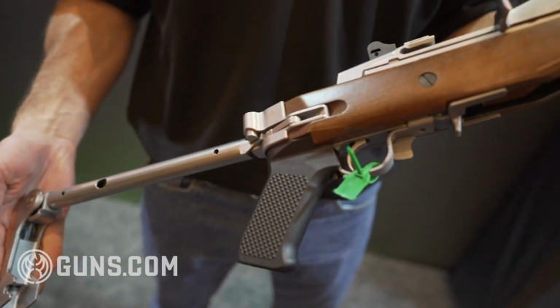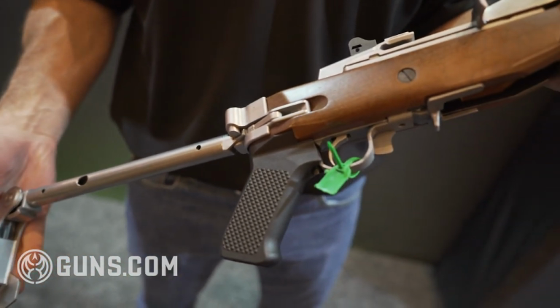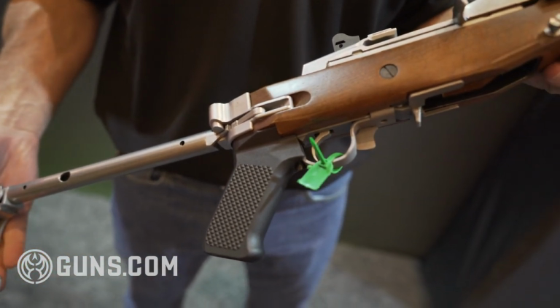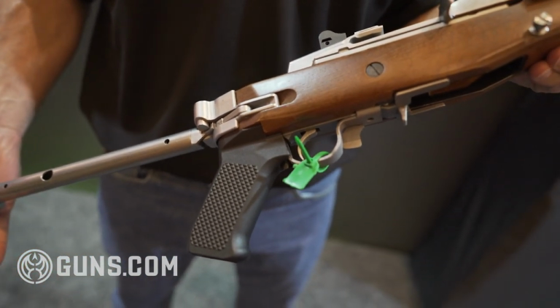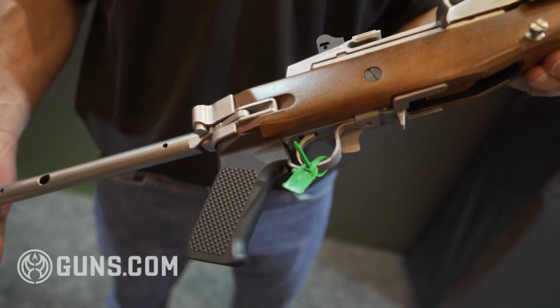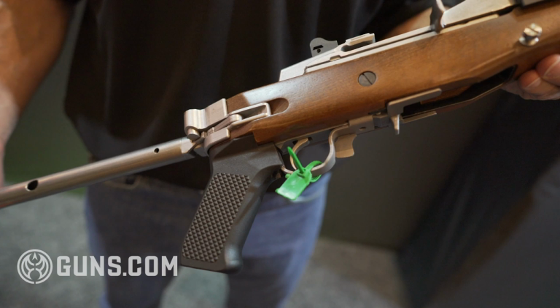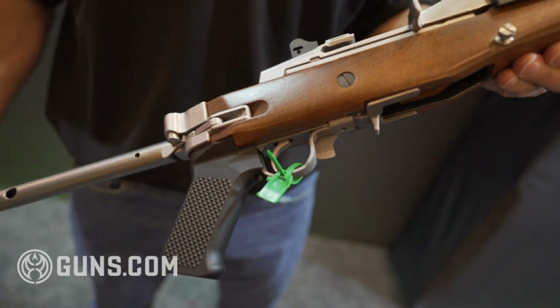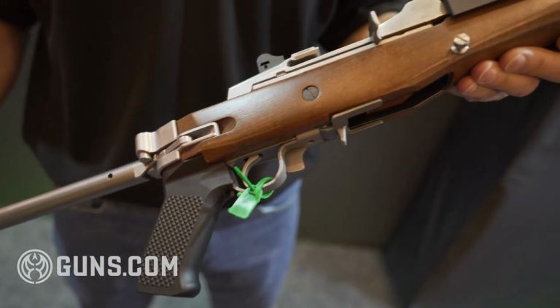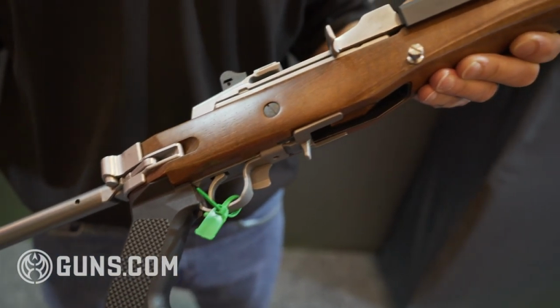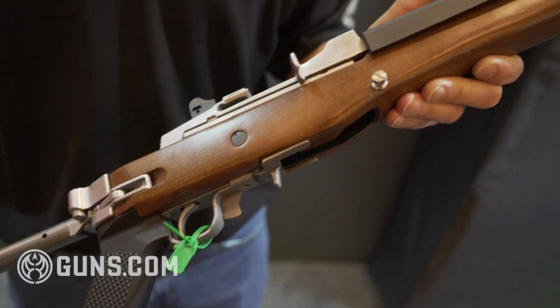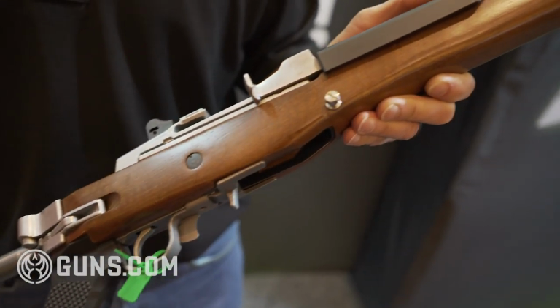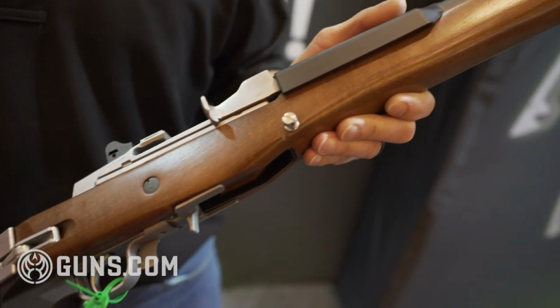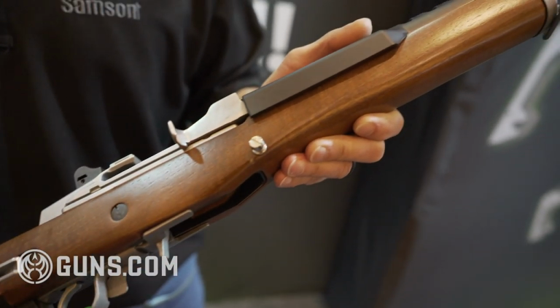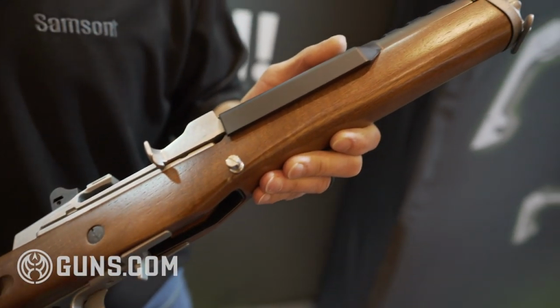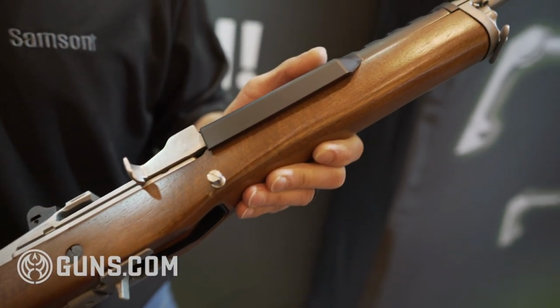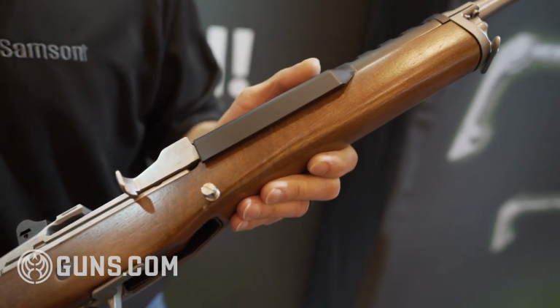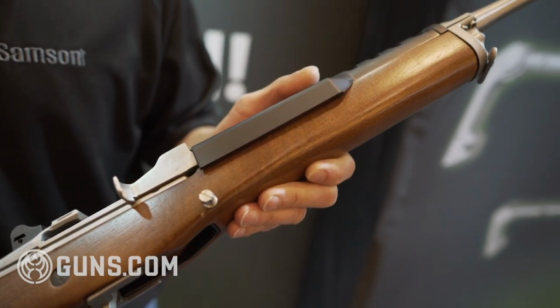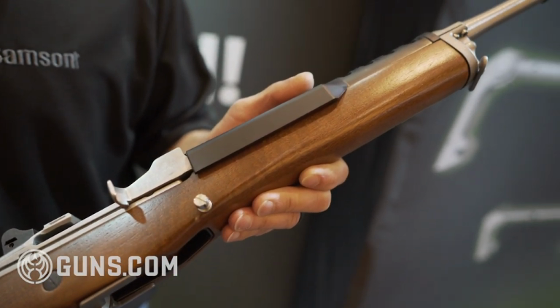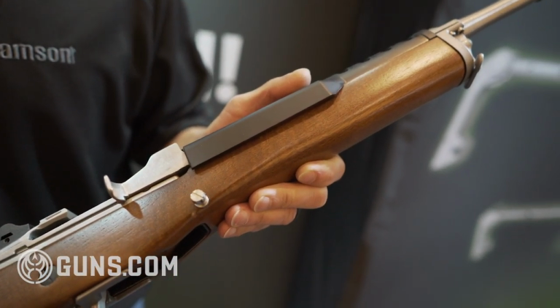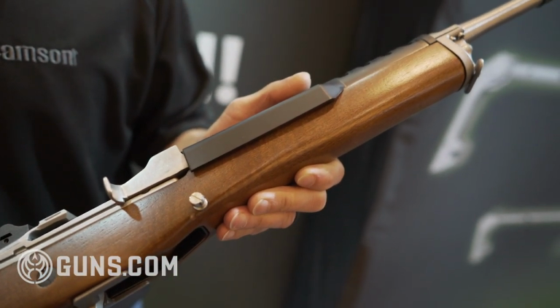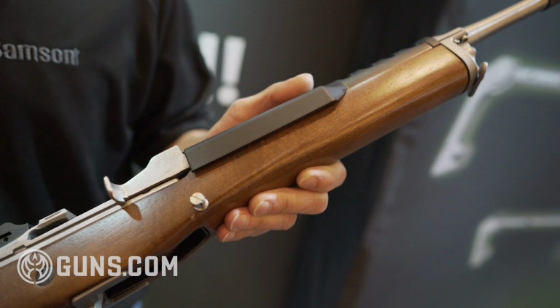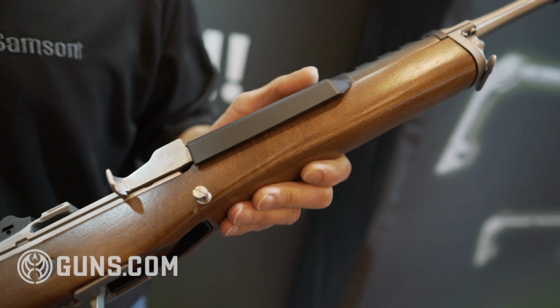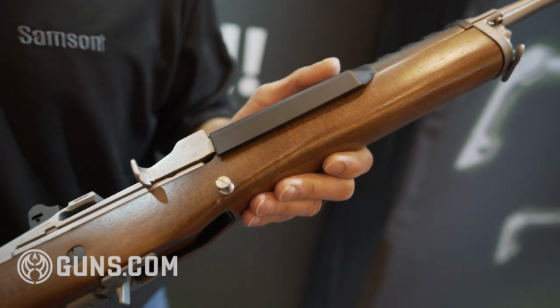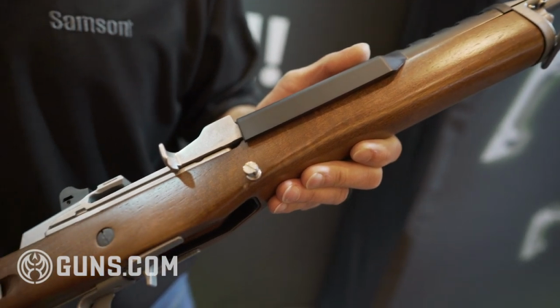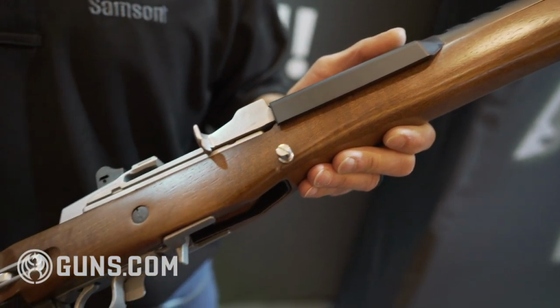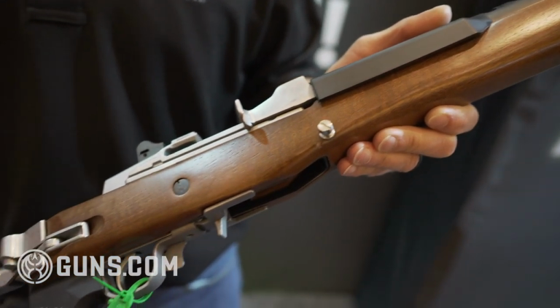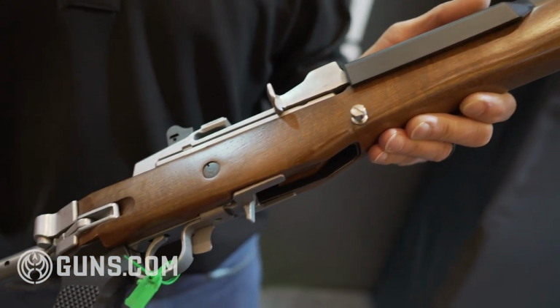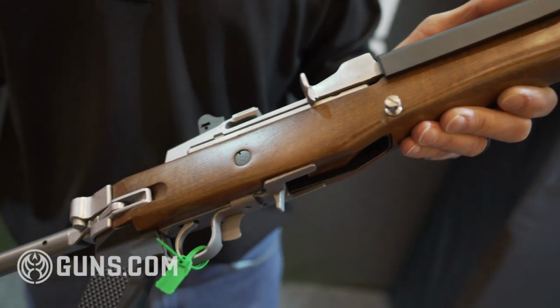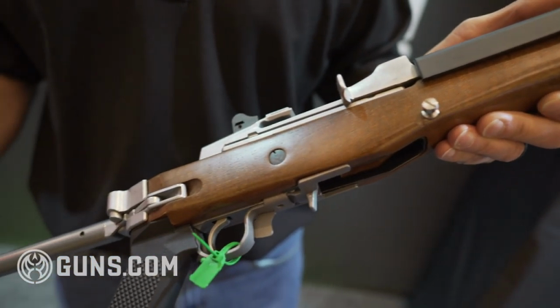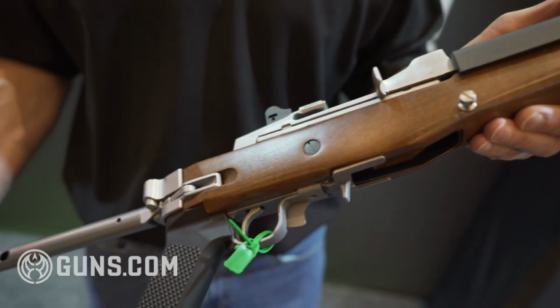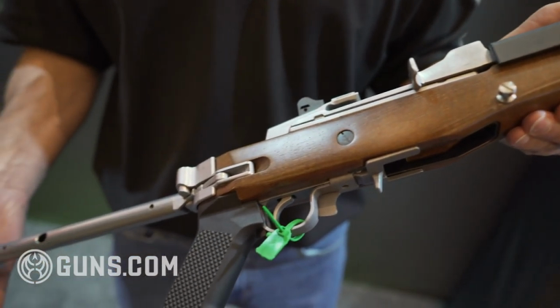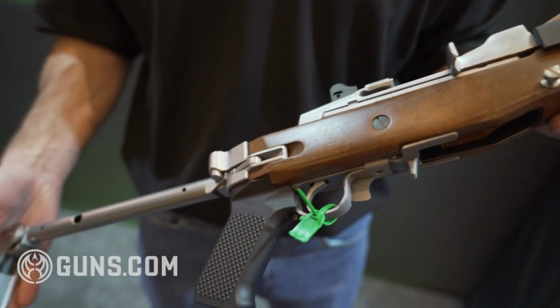This is also a walnut stock — the originals use birch, and walnut is quite a bit harder than birch. So with a few new upgrades for modern day, otherwise it's a faithful recreation.